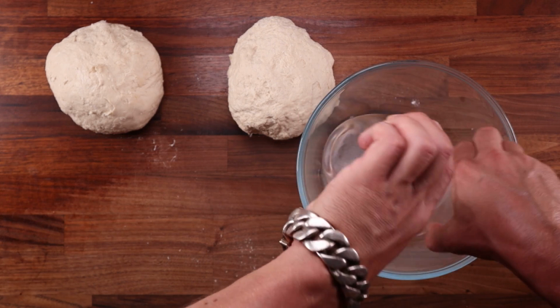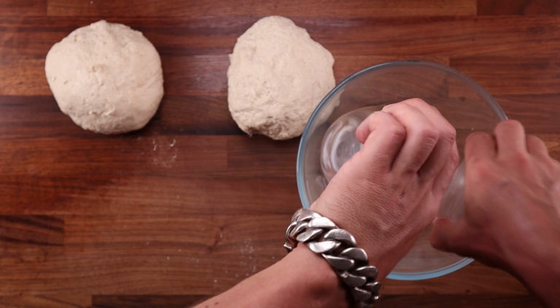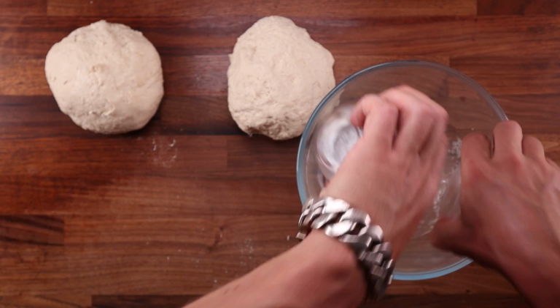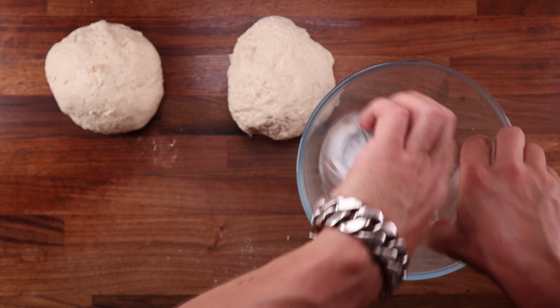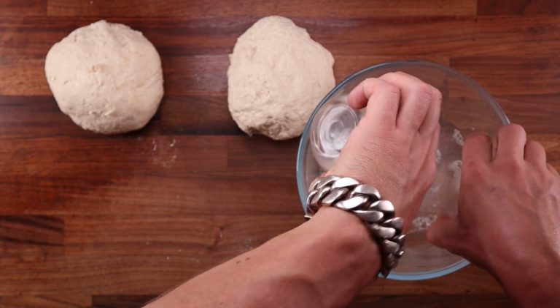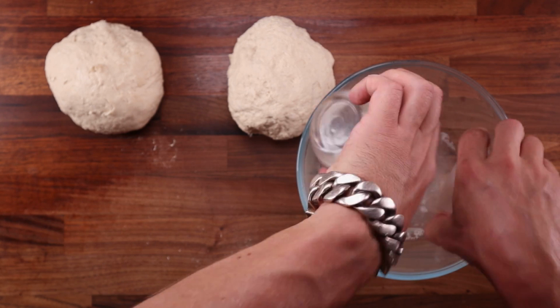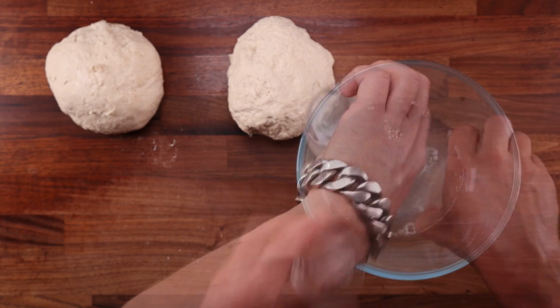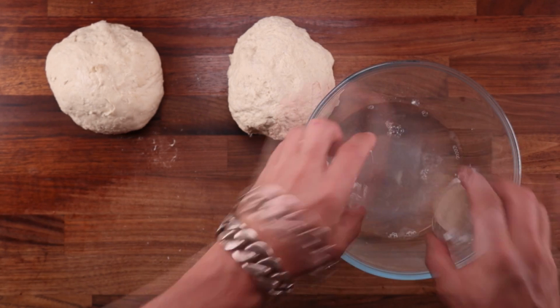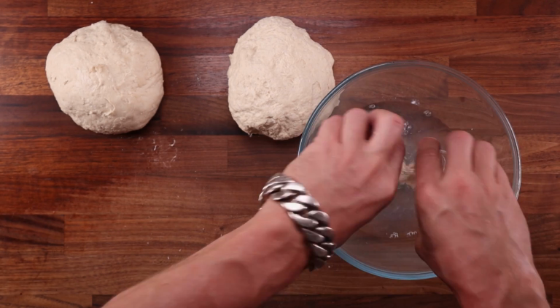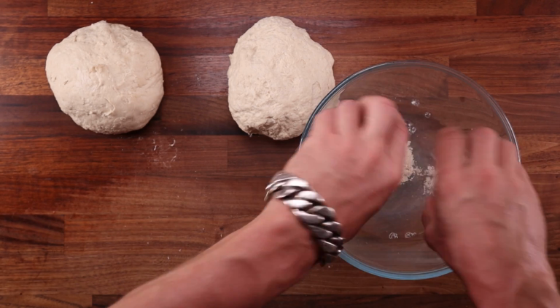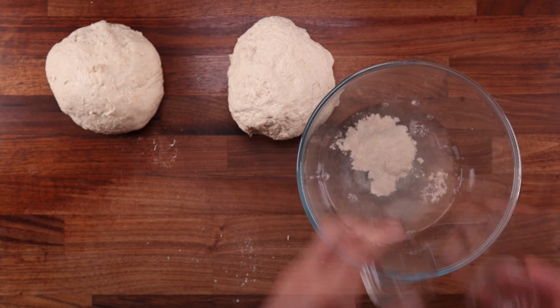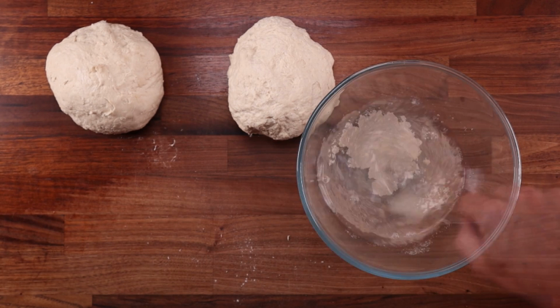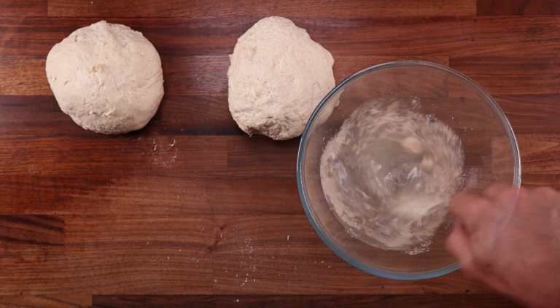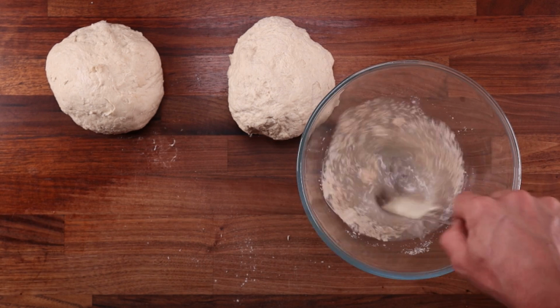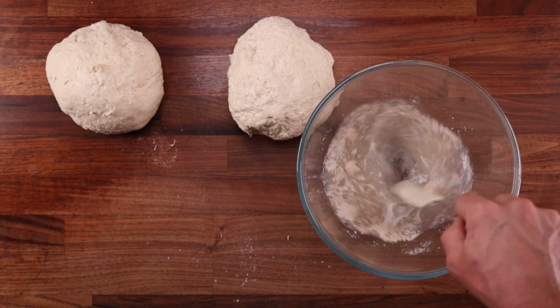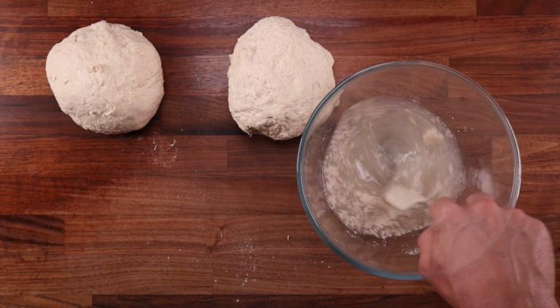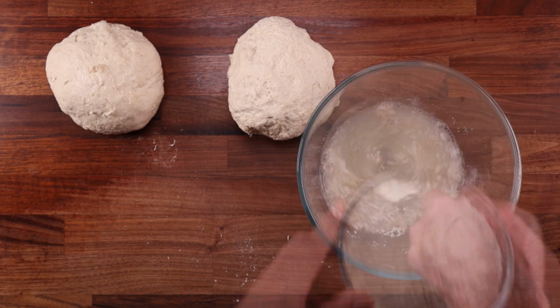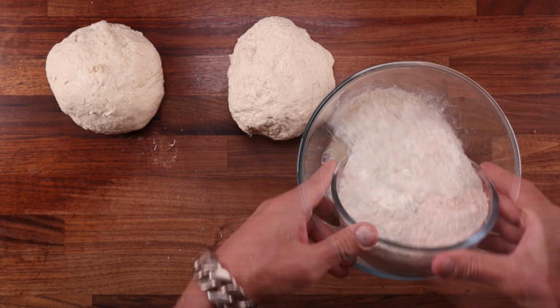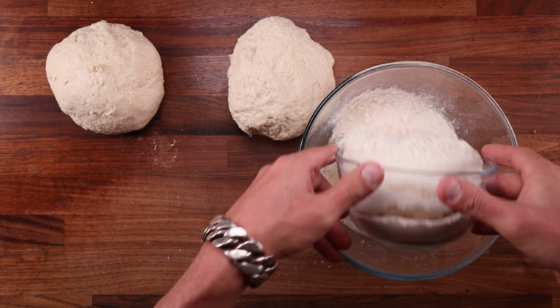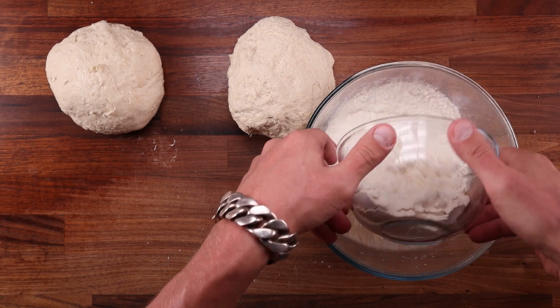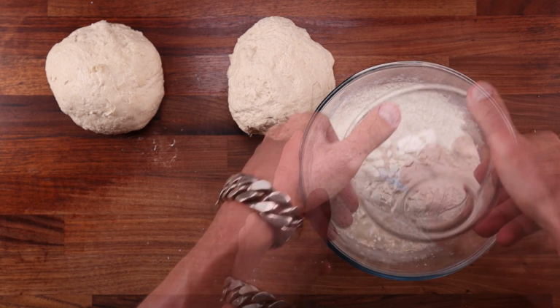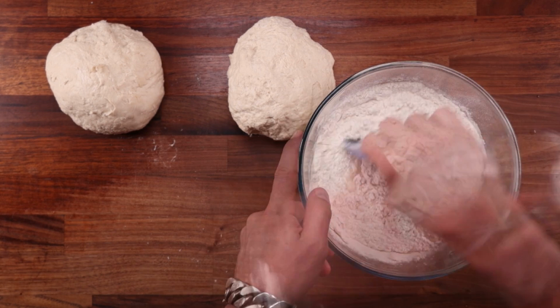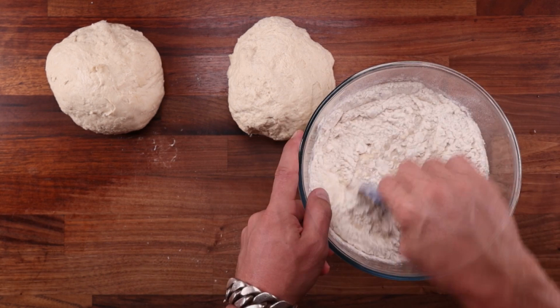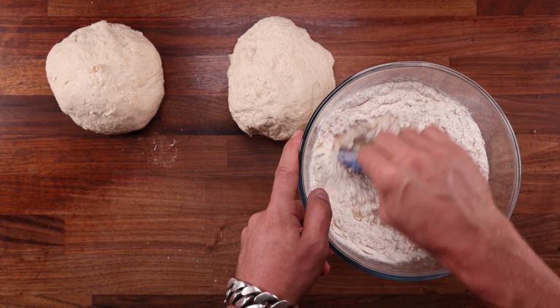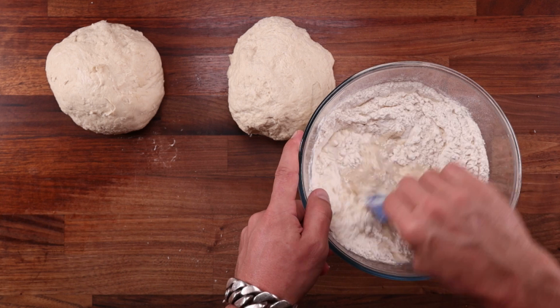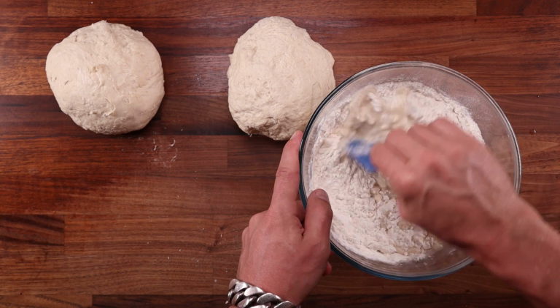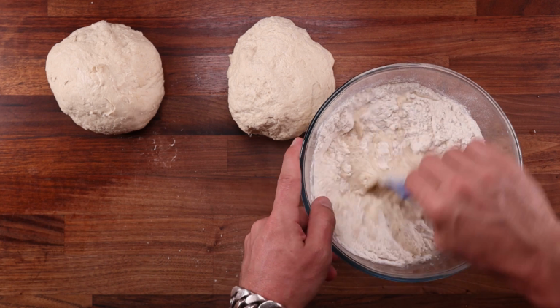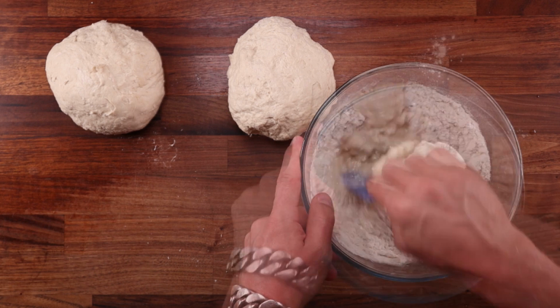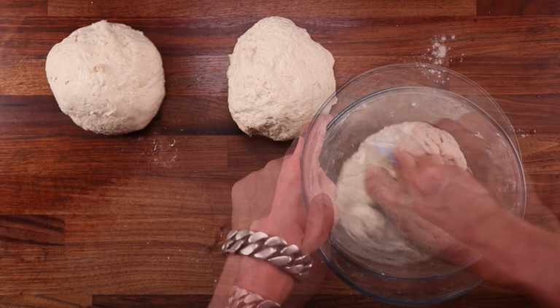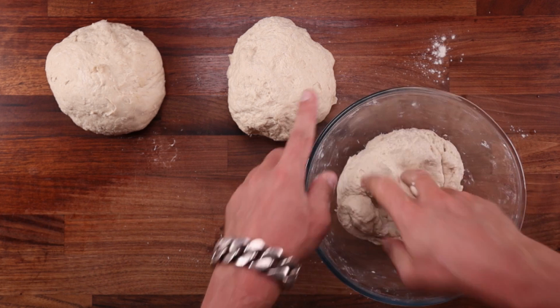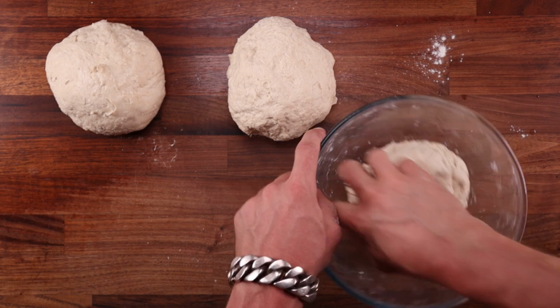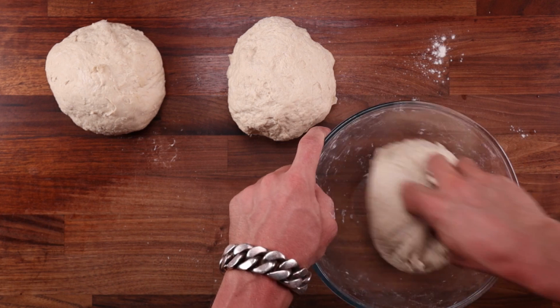They will all go through bulk fermentation with one fold halfway through. They'll get pre-shaped, rested, then final shaped, final proofed and baked.